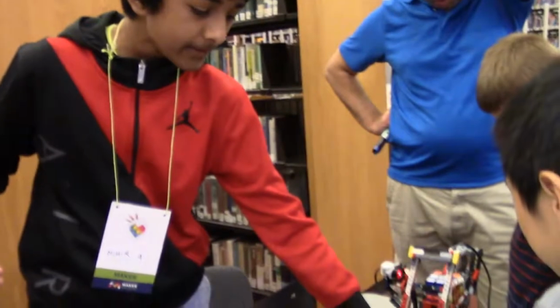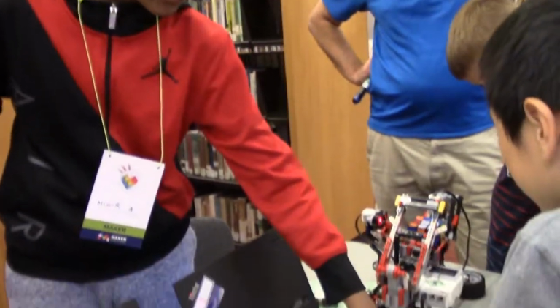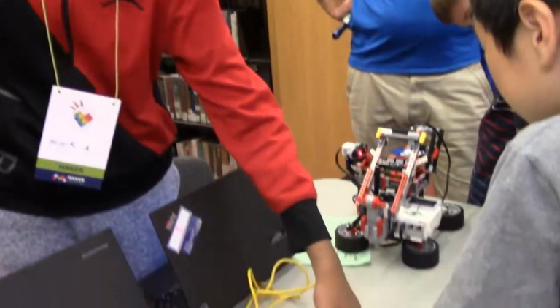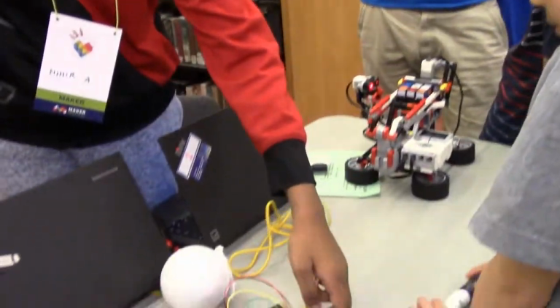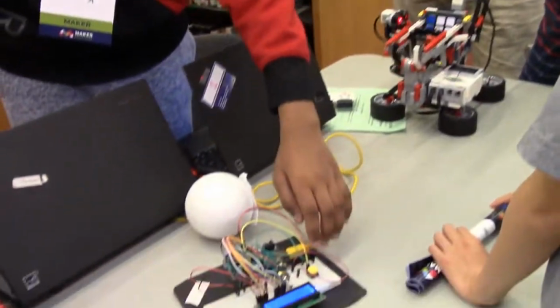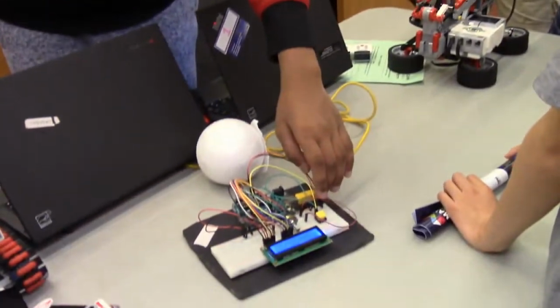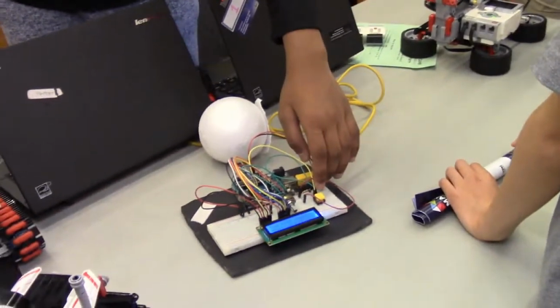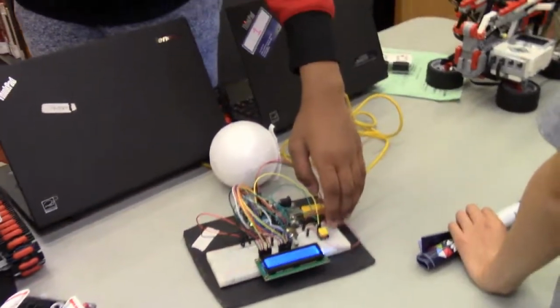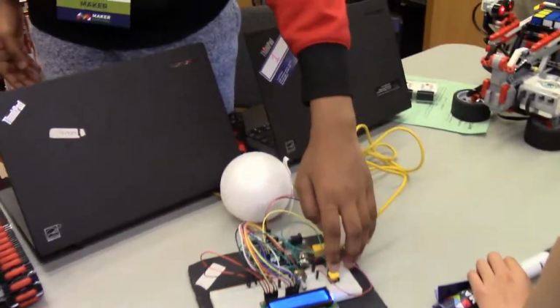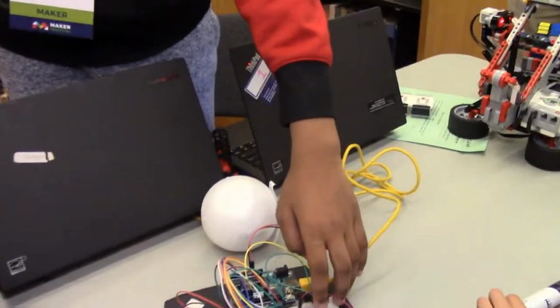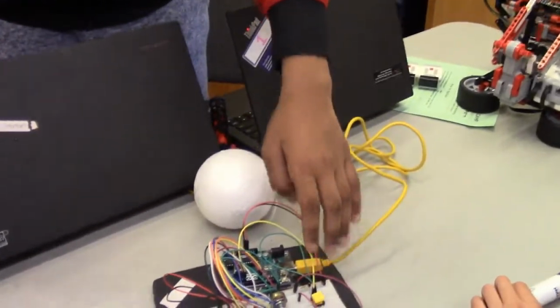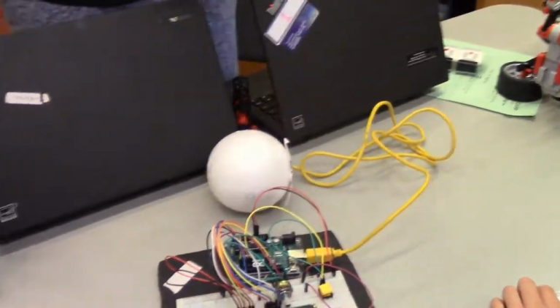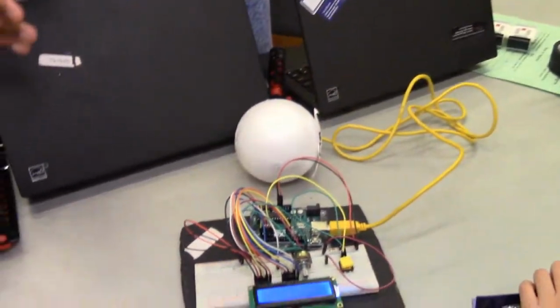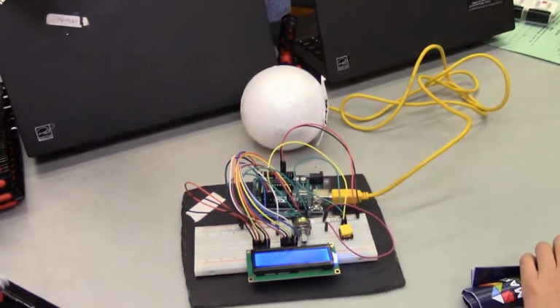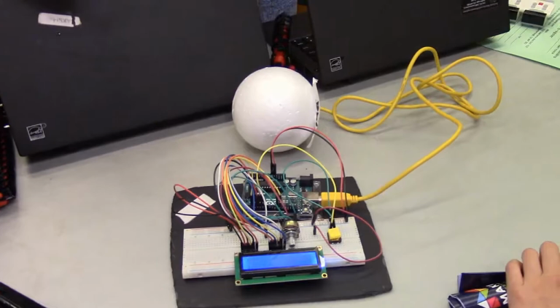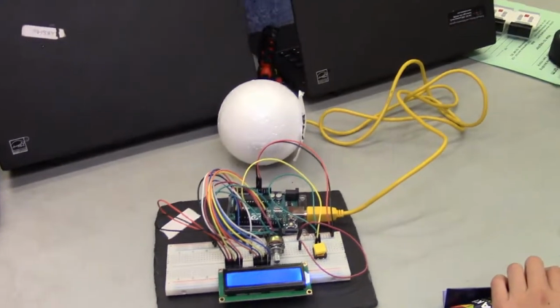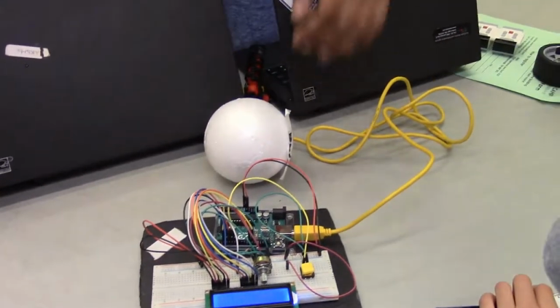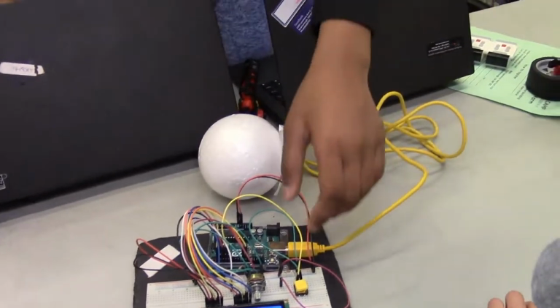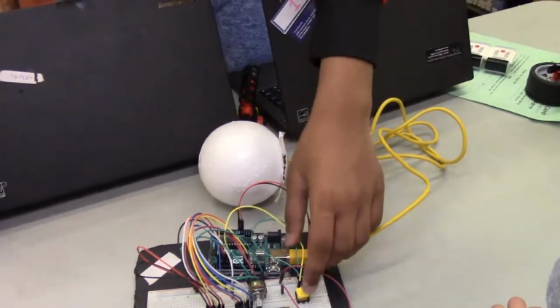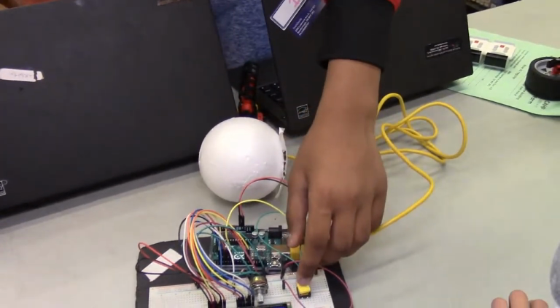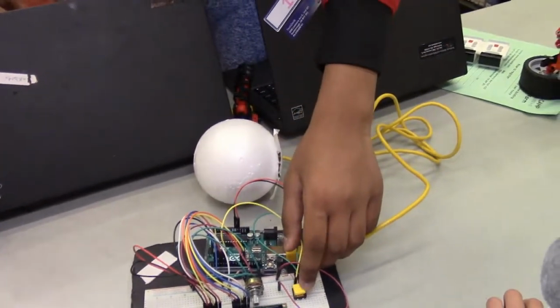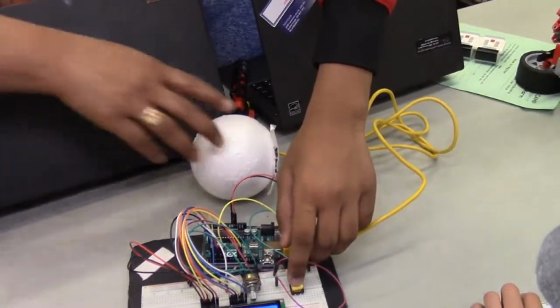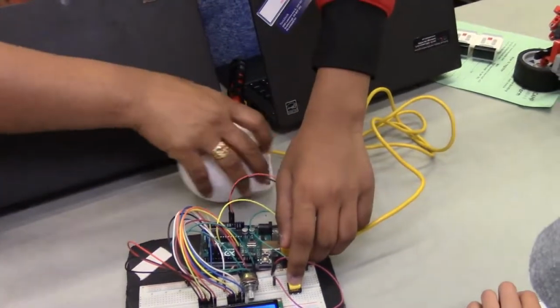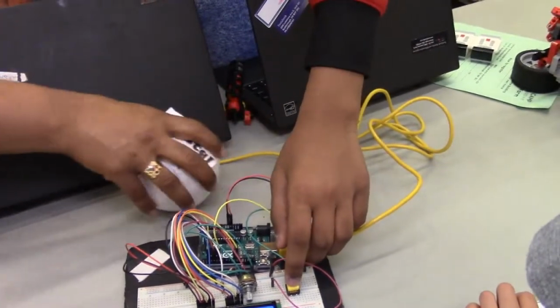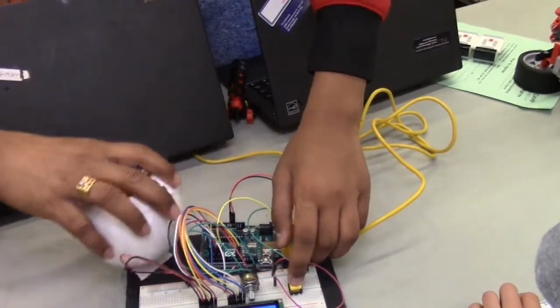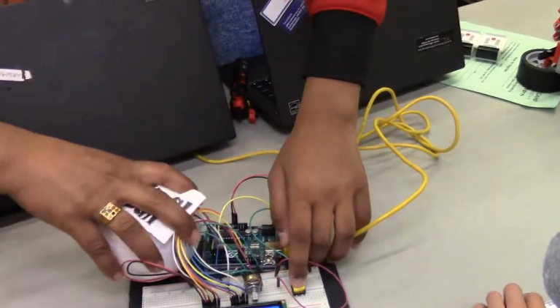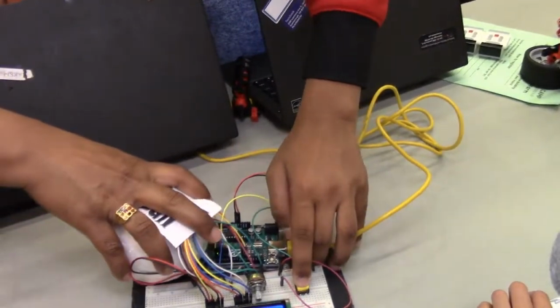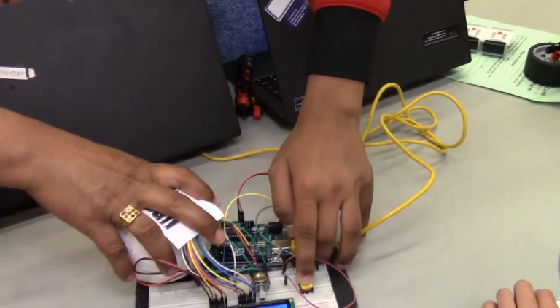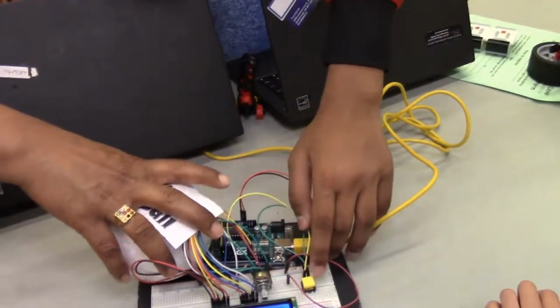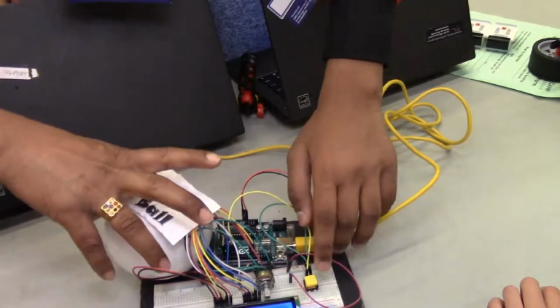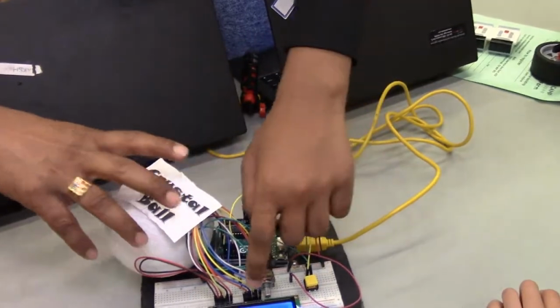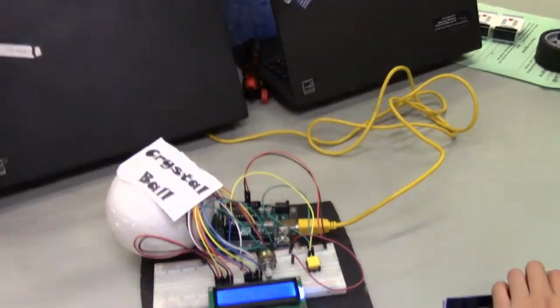Basically, it's using an Arduino and you get to push the button after you ask any yes or no question. So, let's say, will you win the lottery? It says most likely.